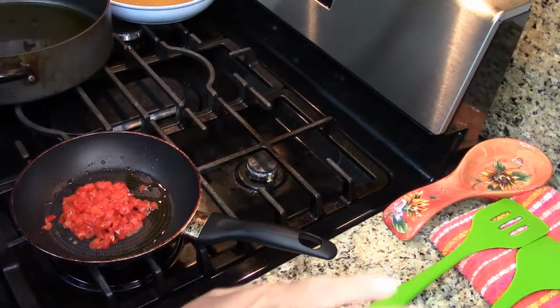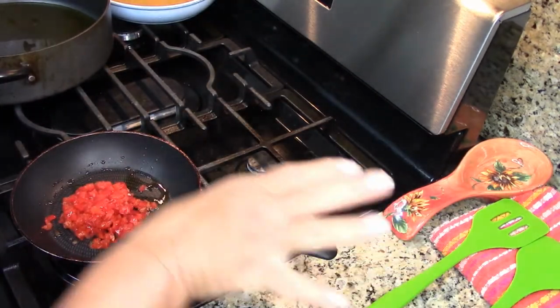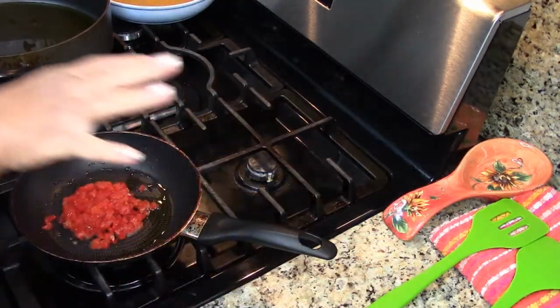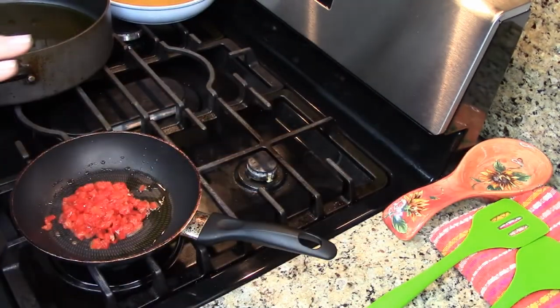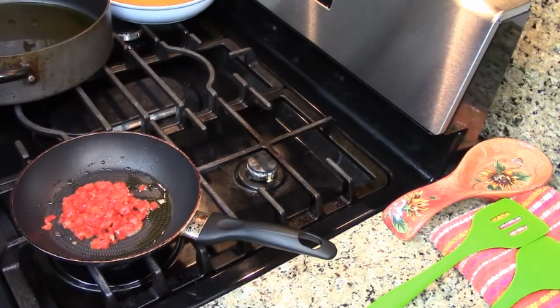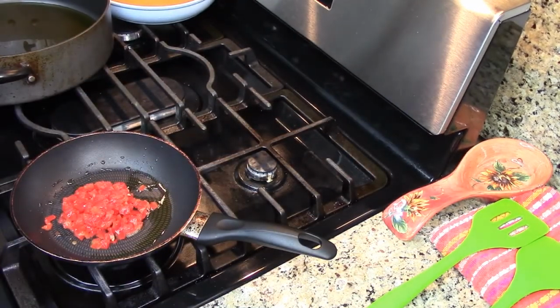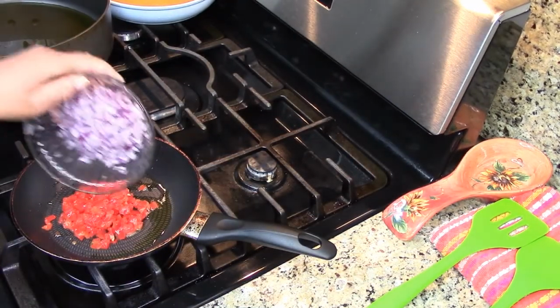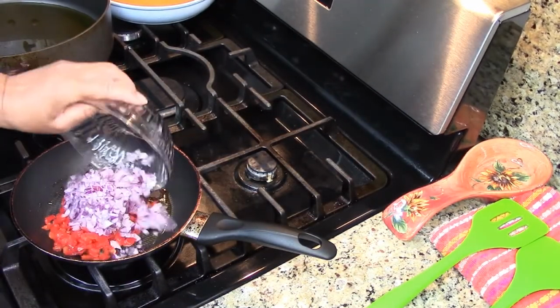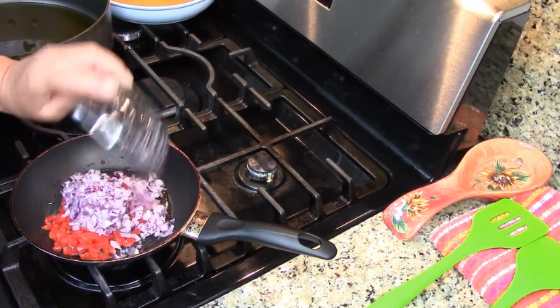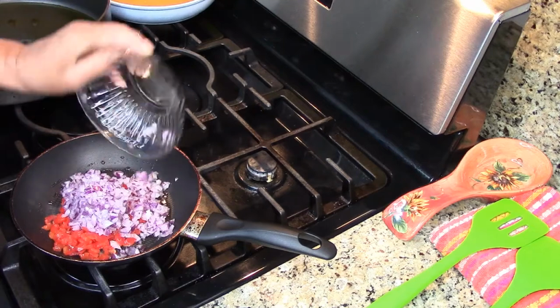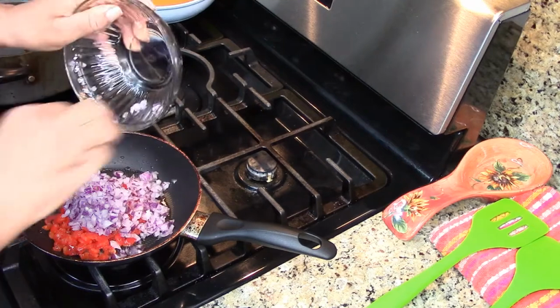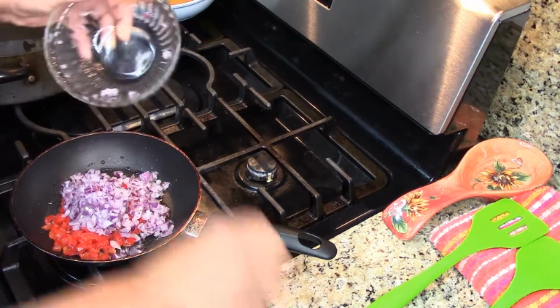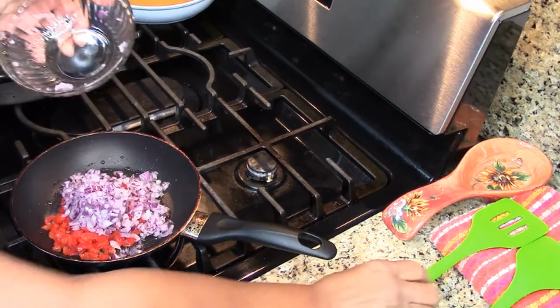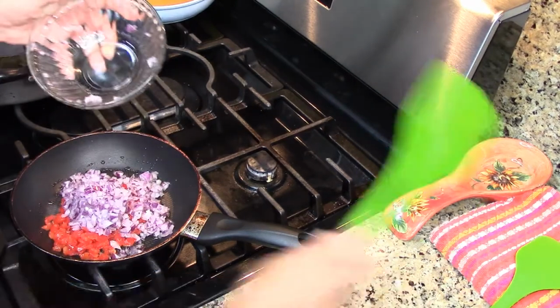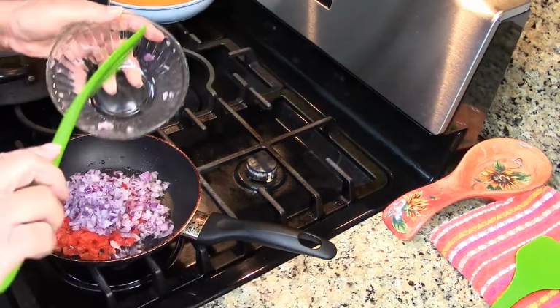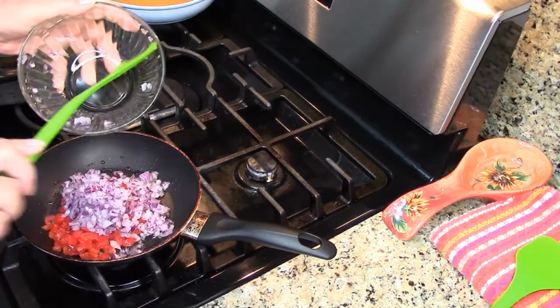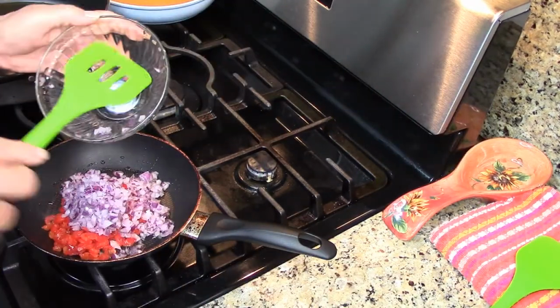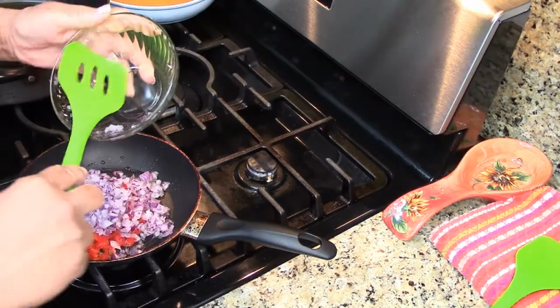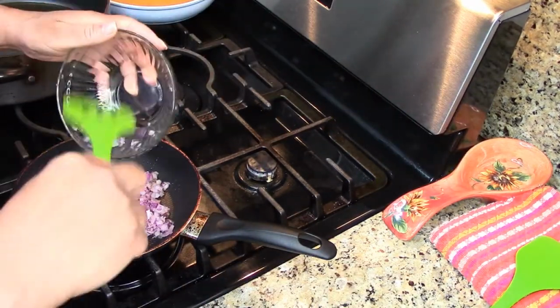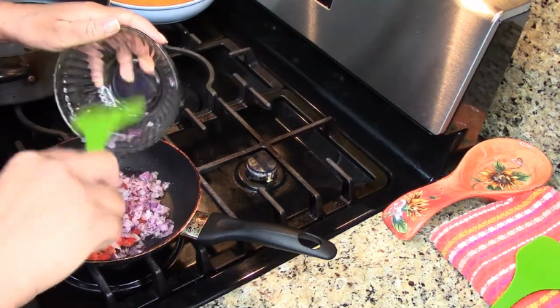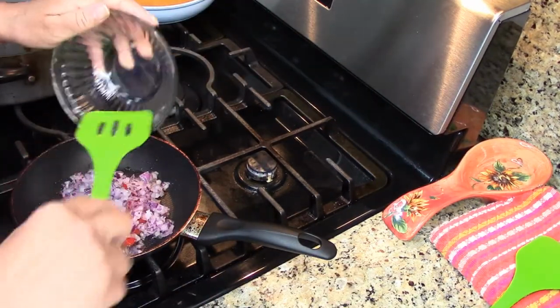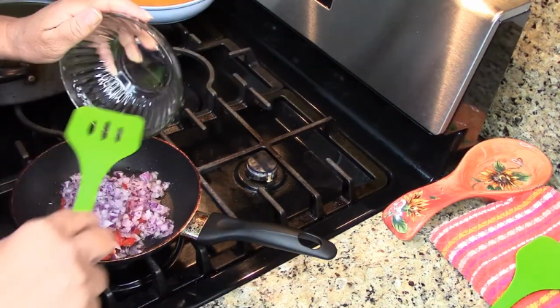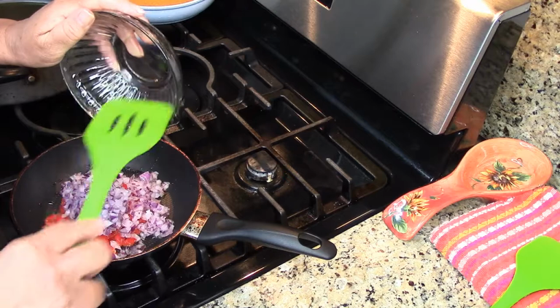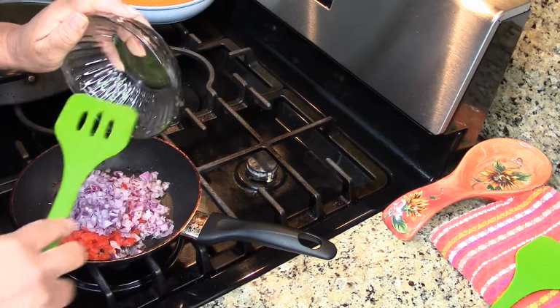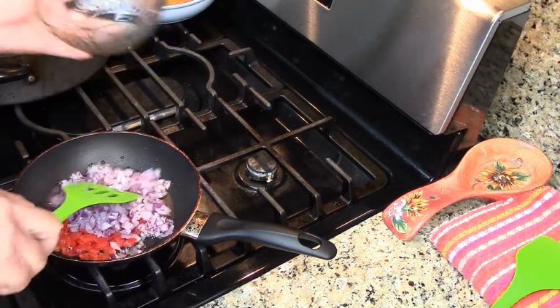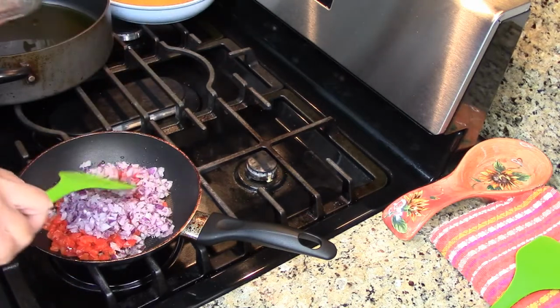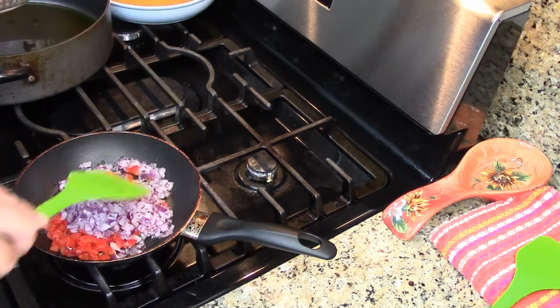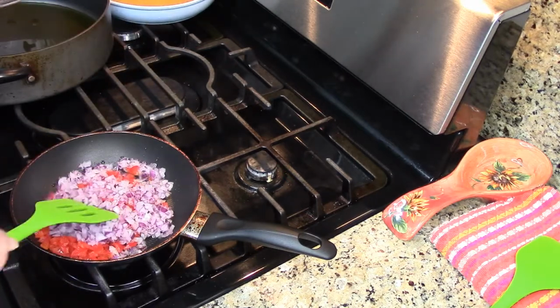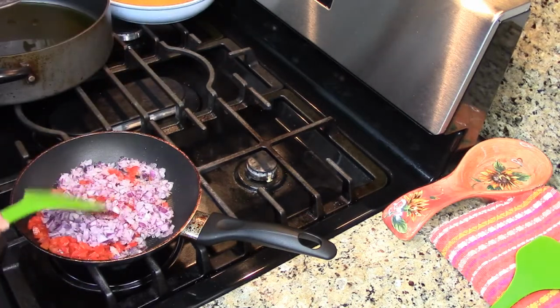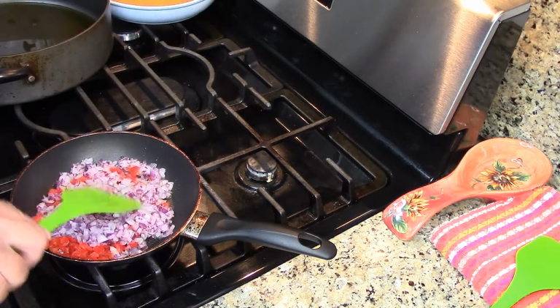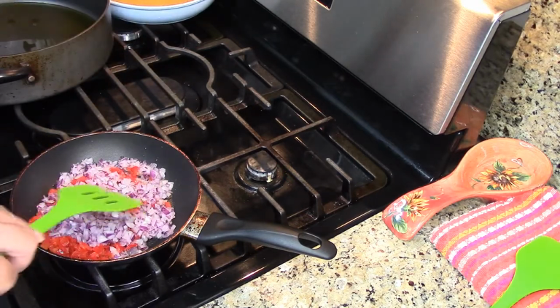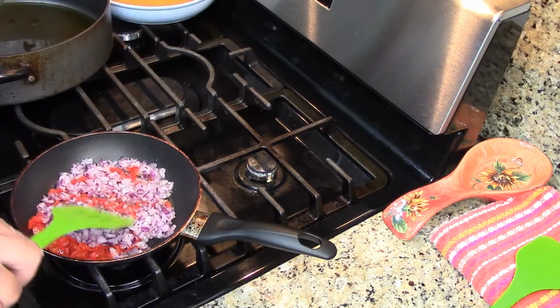I don't want them to be too crunchy in the fish patties, so I'm just going to sauté these for a couple of minutes.